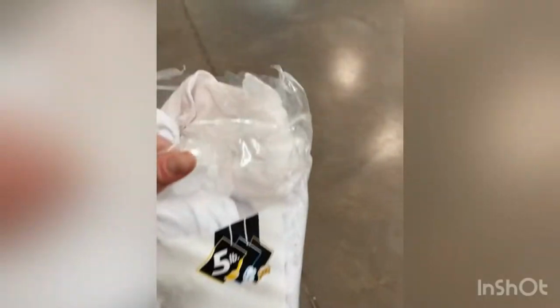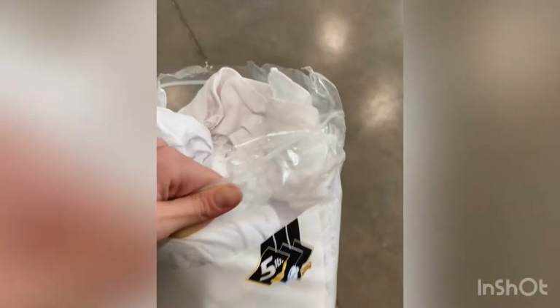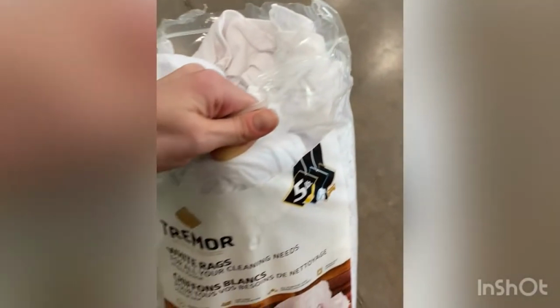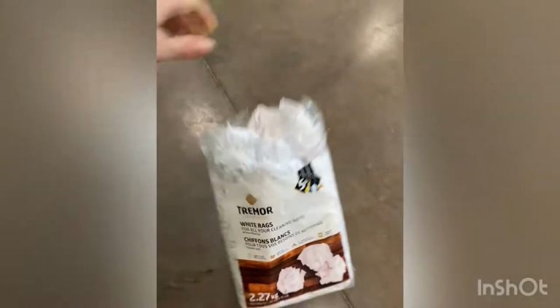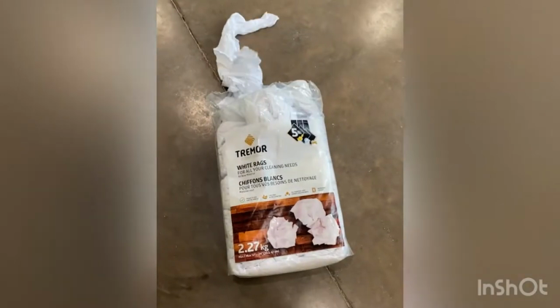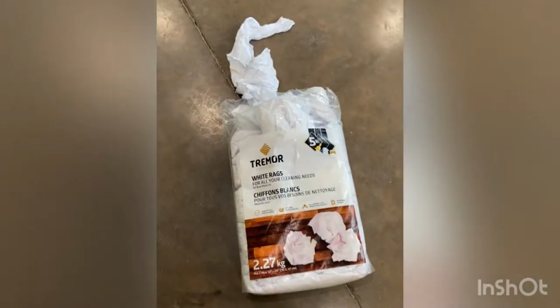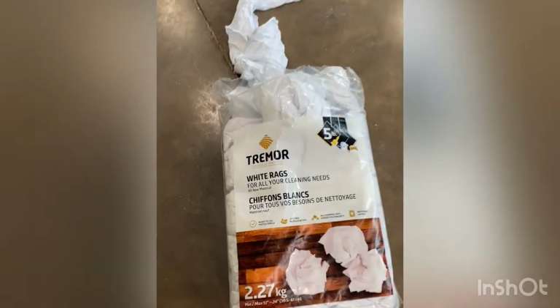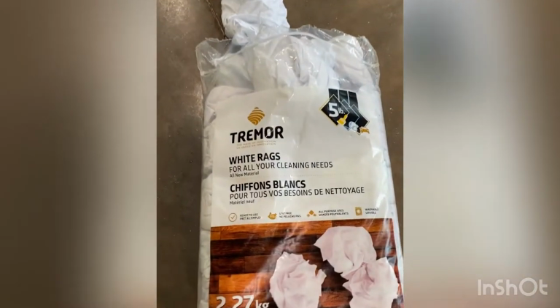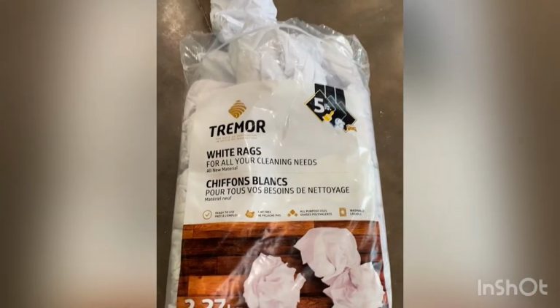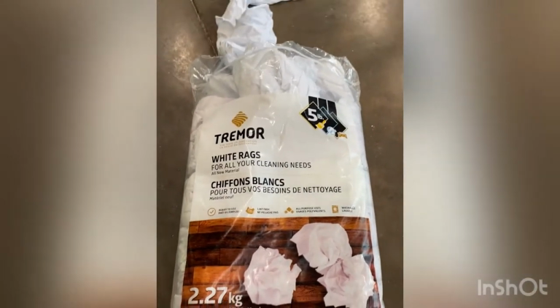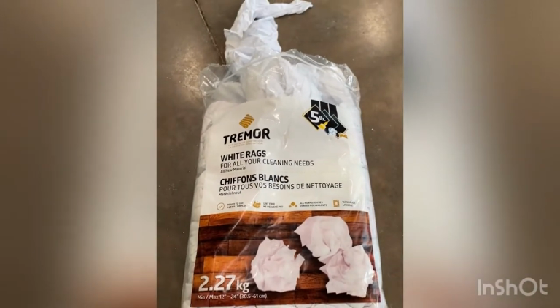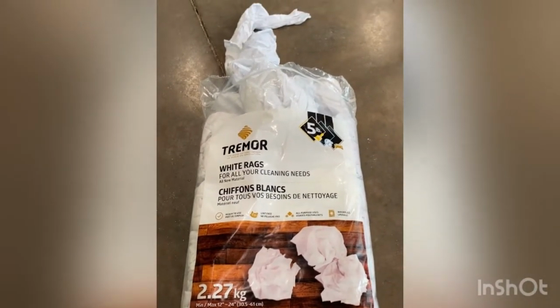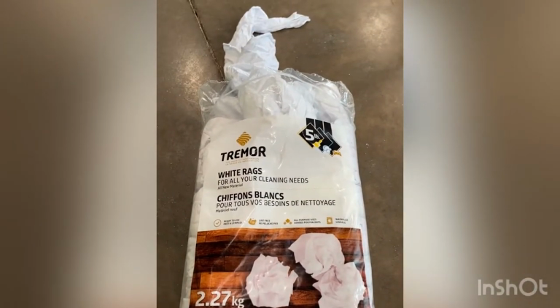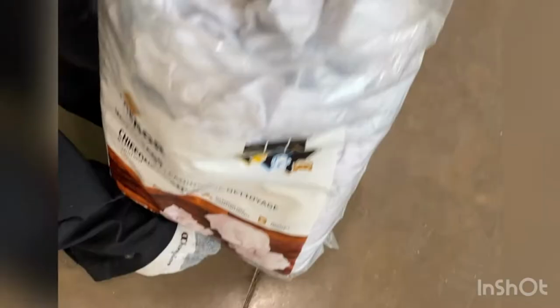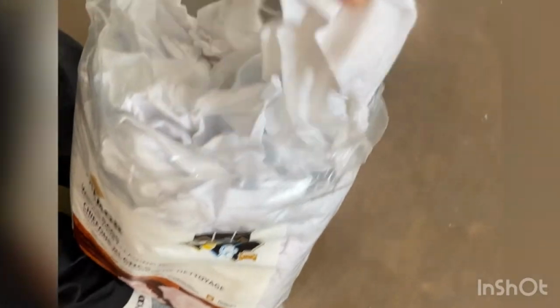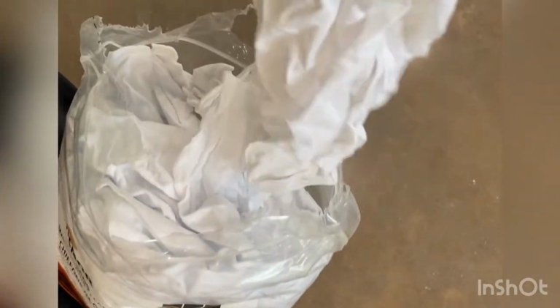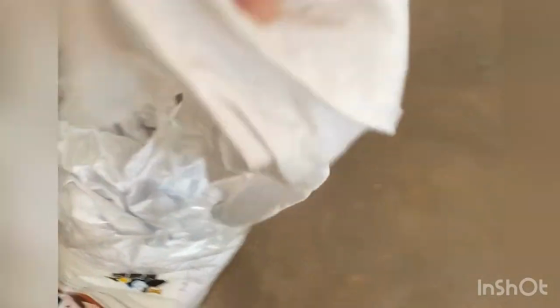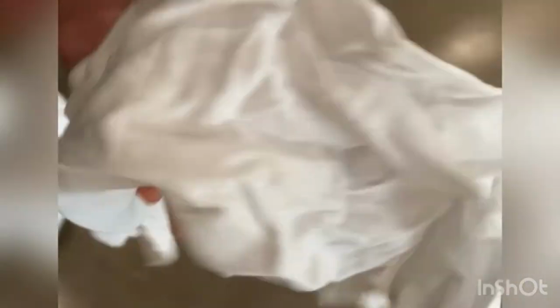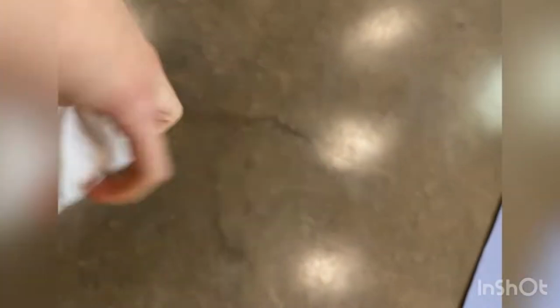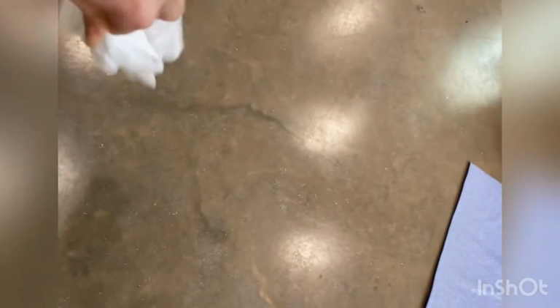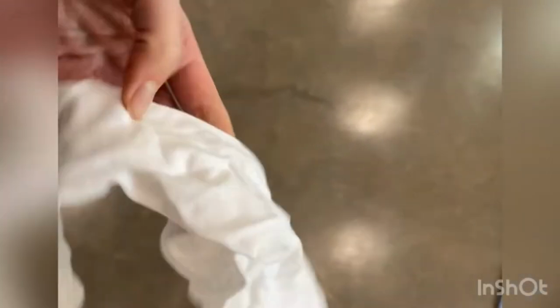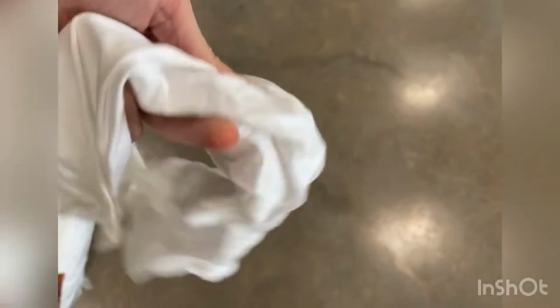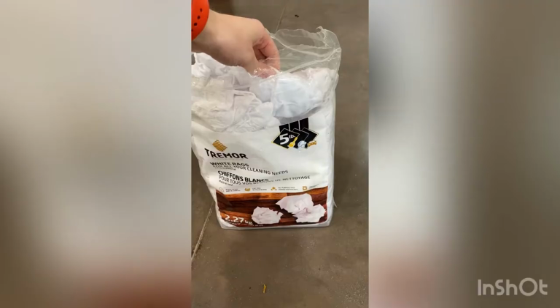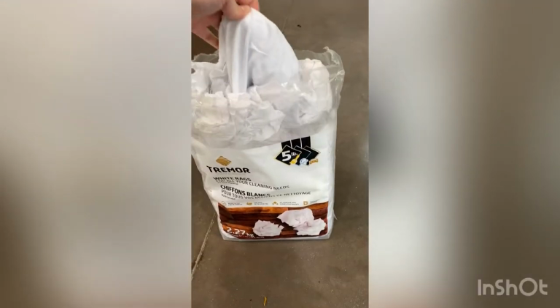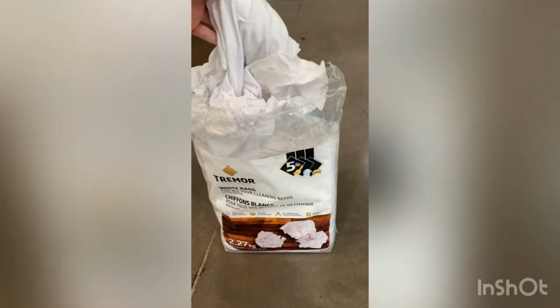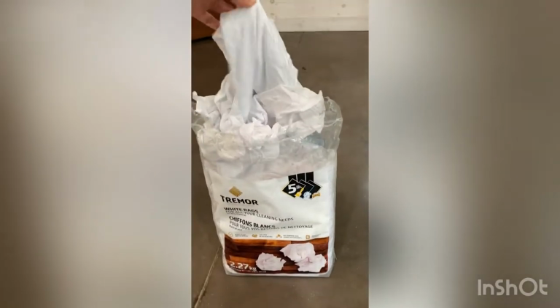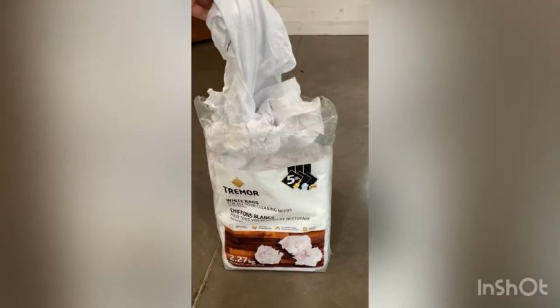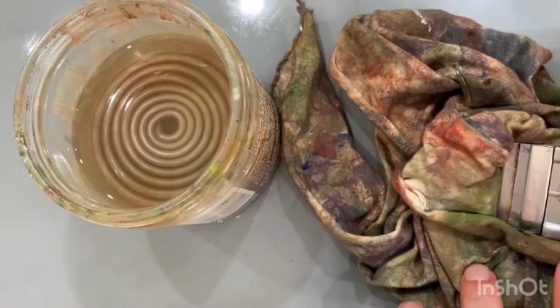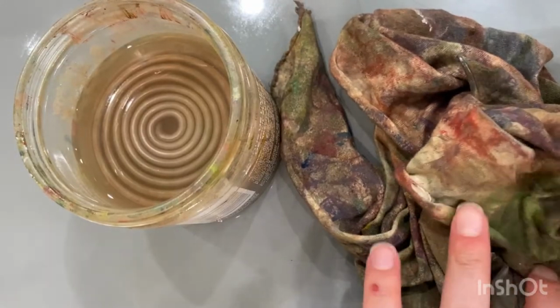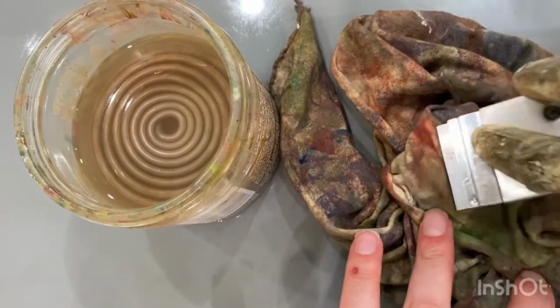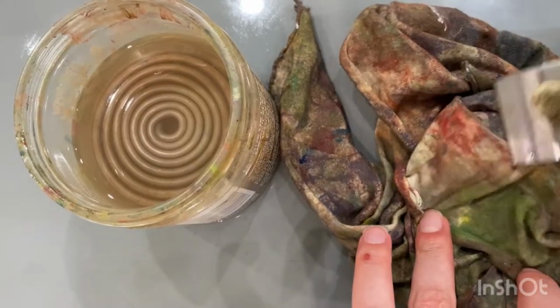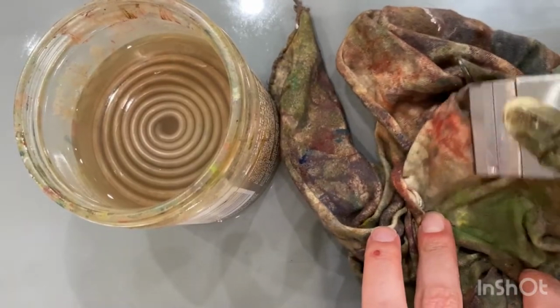They're also cheap and easy to buy in bulk. I got some from the auto shop section of my local hardware store, as car mechanics also deal with a lot of oil. Basically, rags are almost a necessity, but I don't use them for everything and I can make one rag last a really long time.